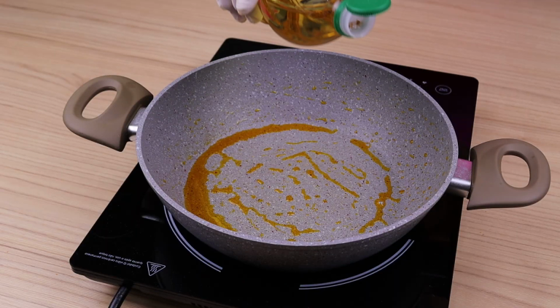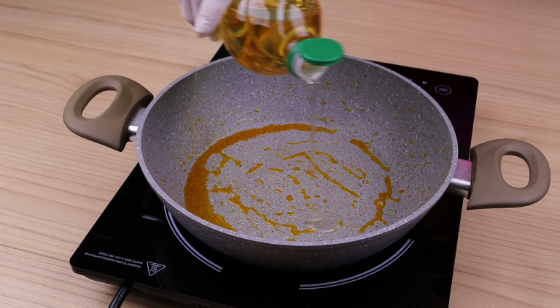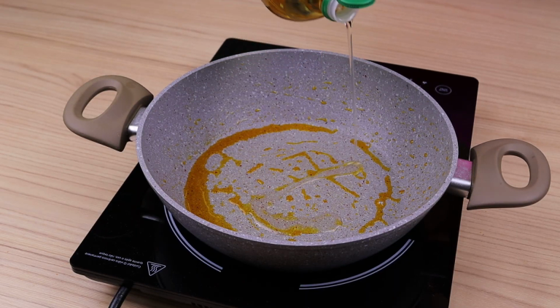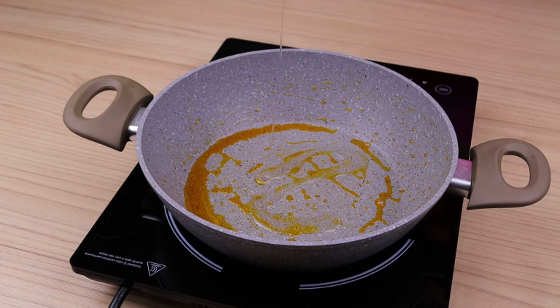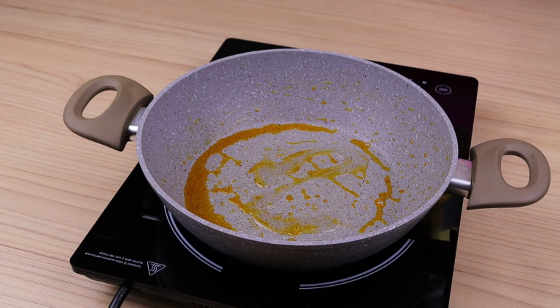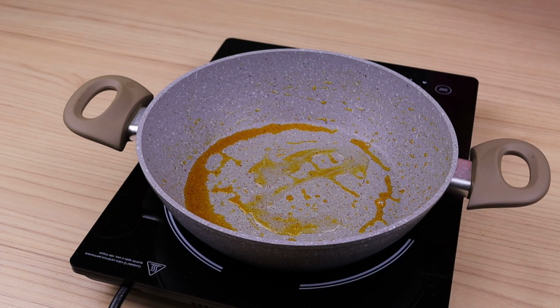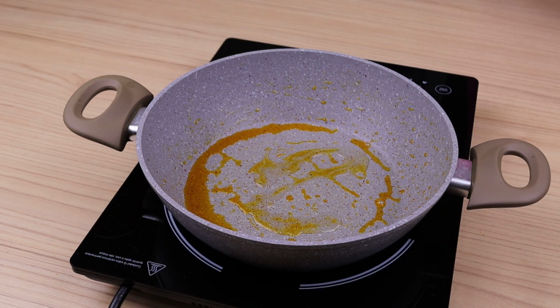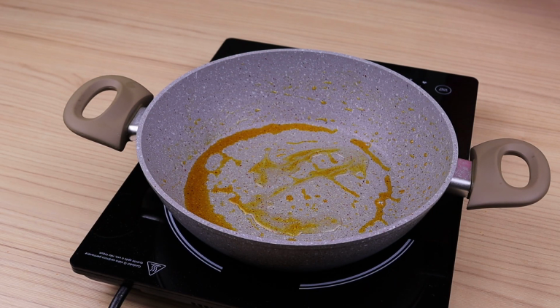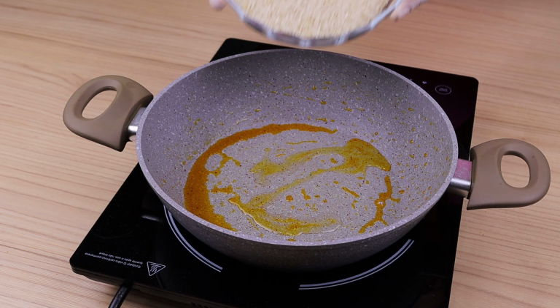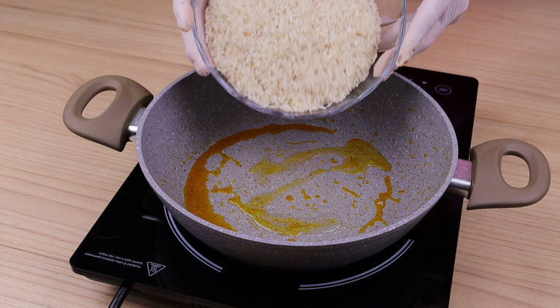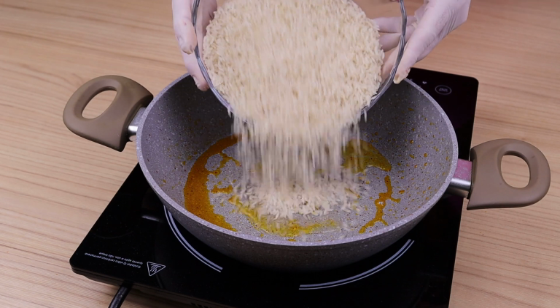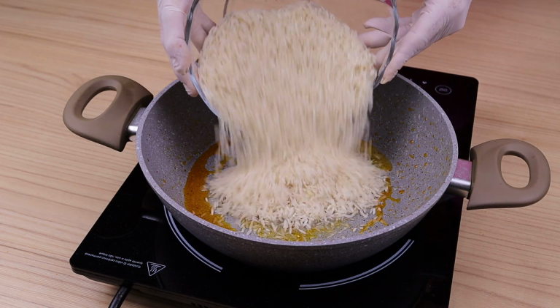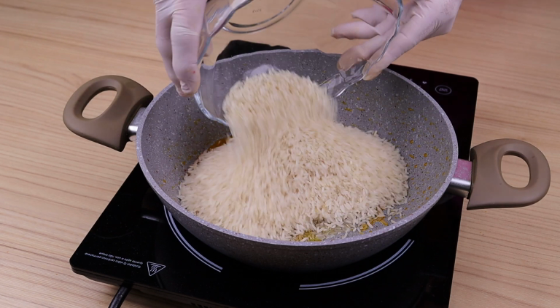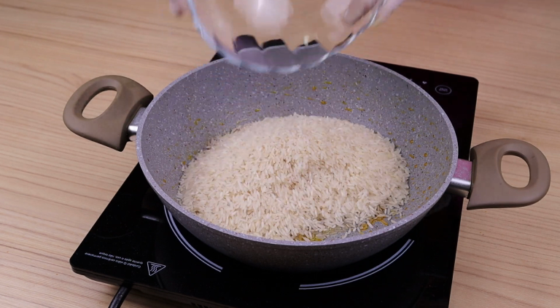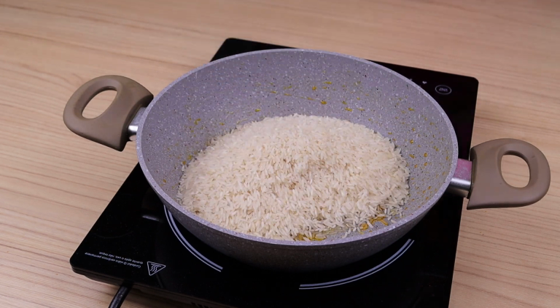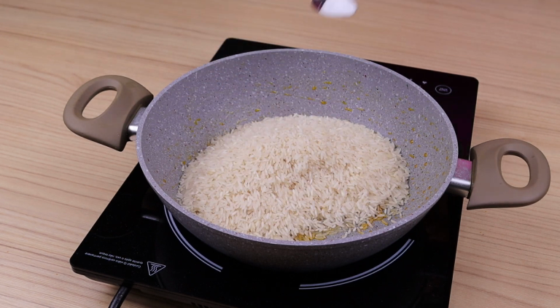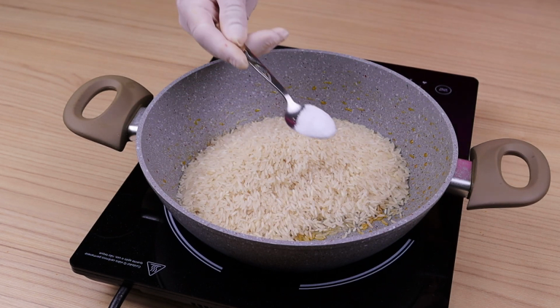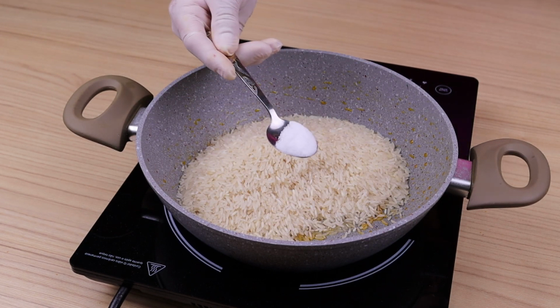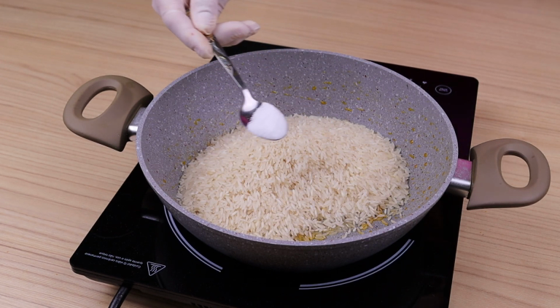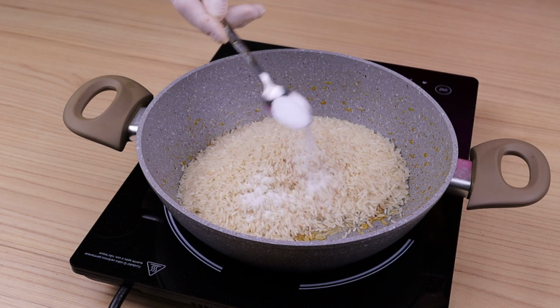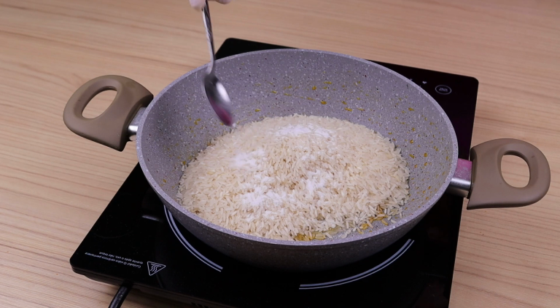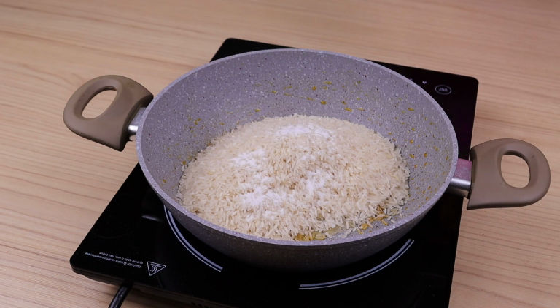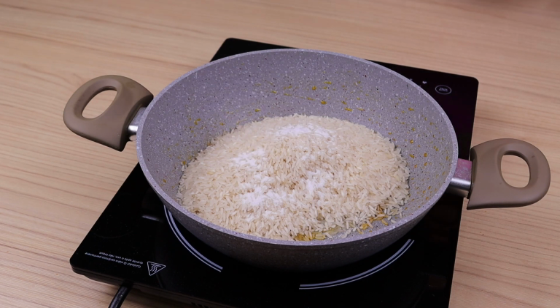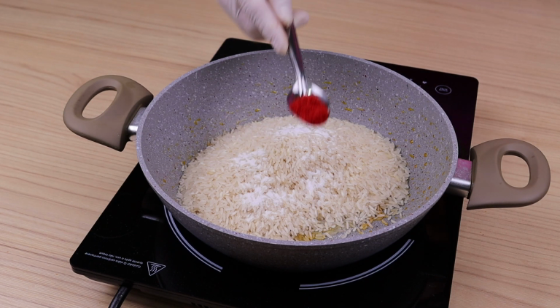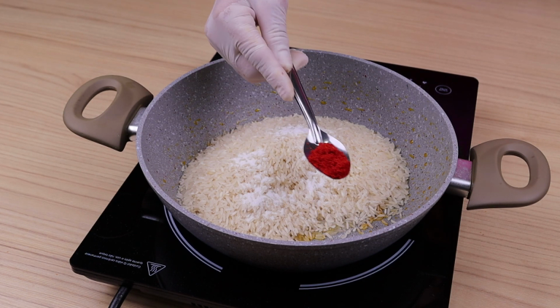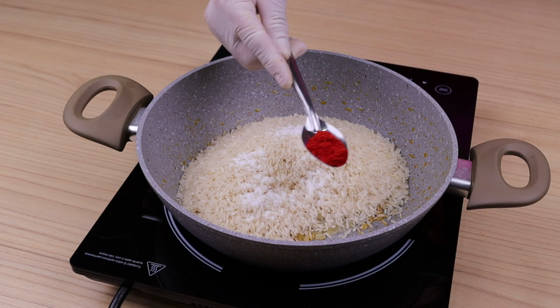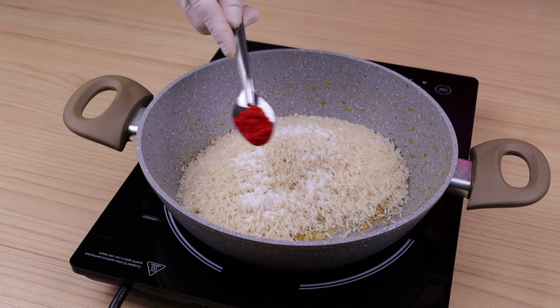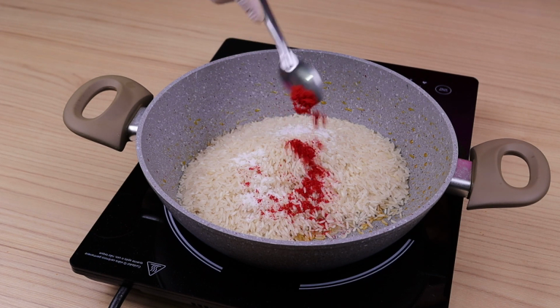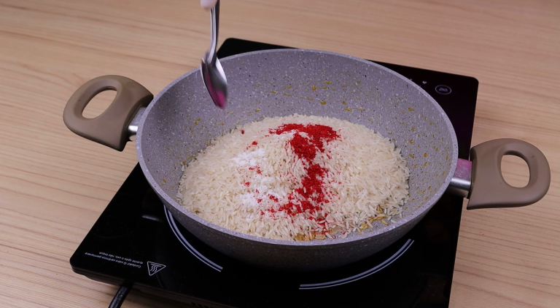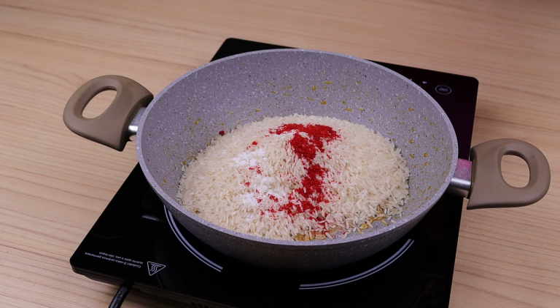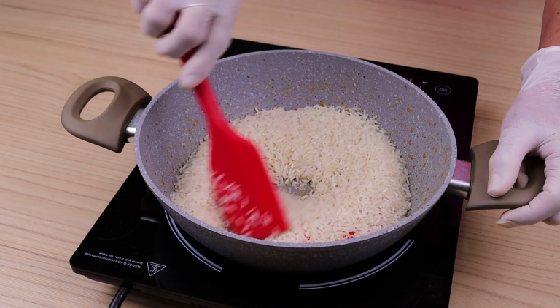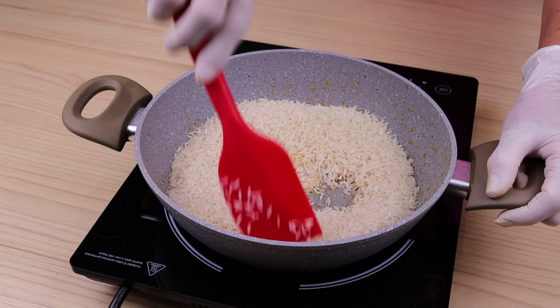In the same pan, add a little more oil. Immediately add in 400 grams of rice, previously washed. Season it with a teaspoon of salt, 1 teaspoon of paprika, and fry the rice well.